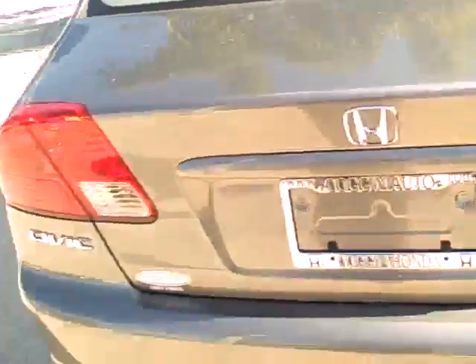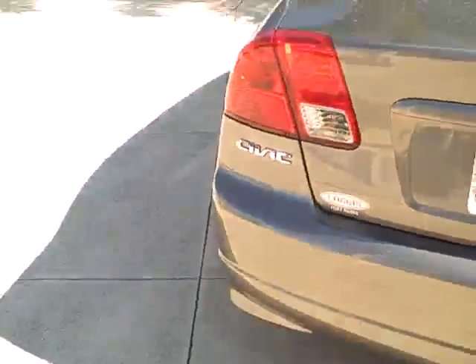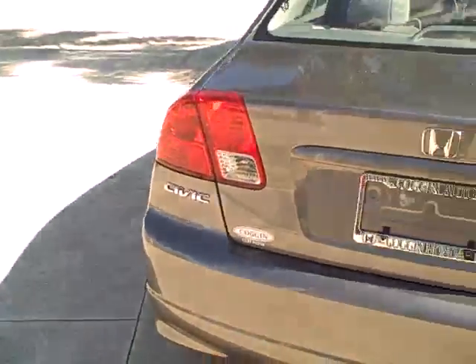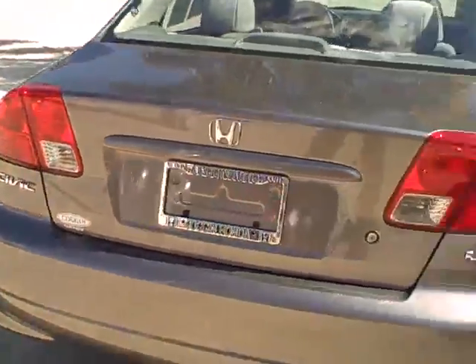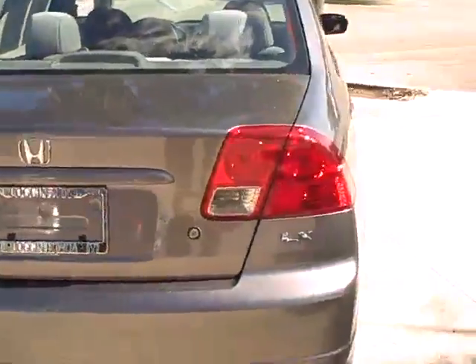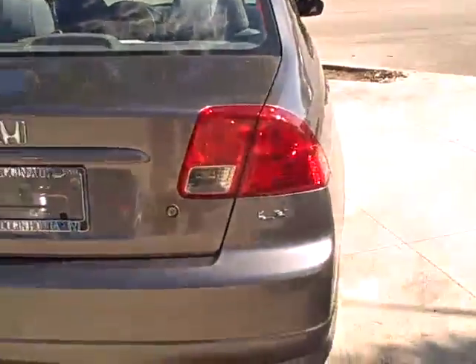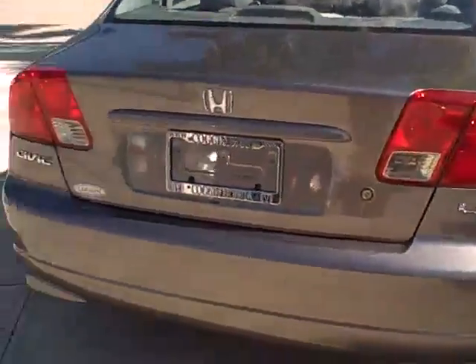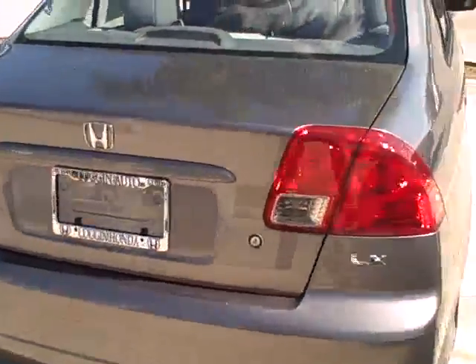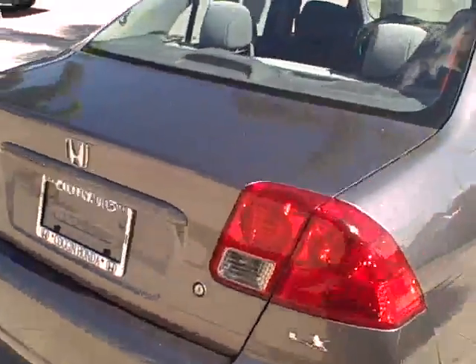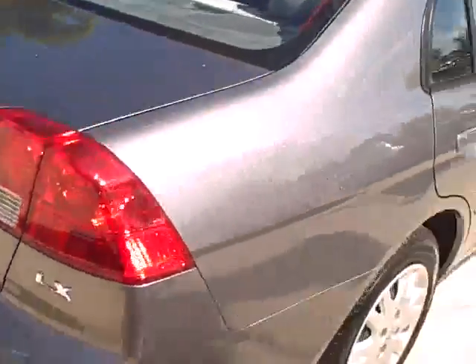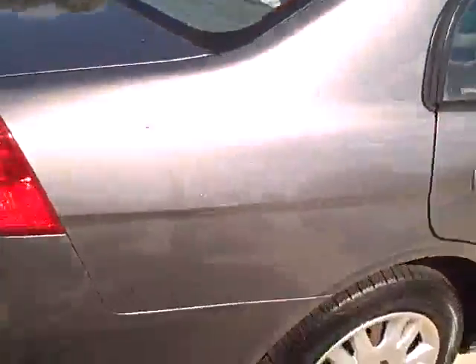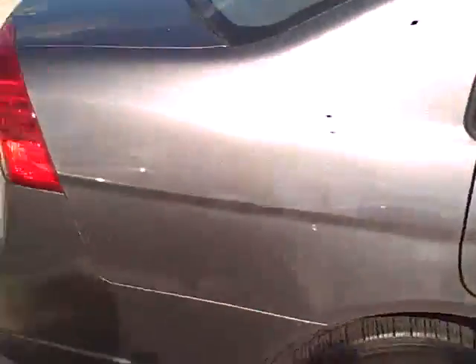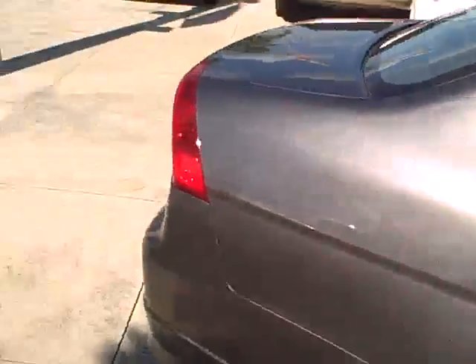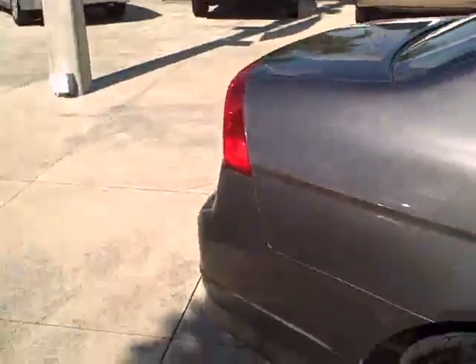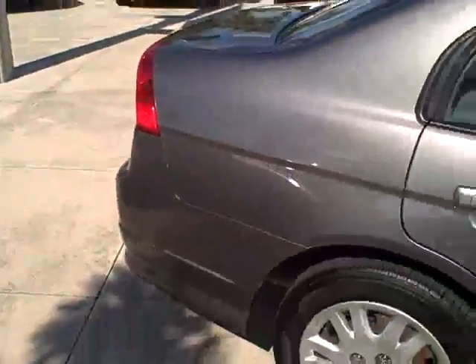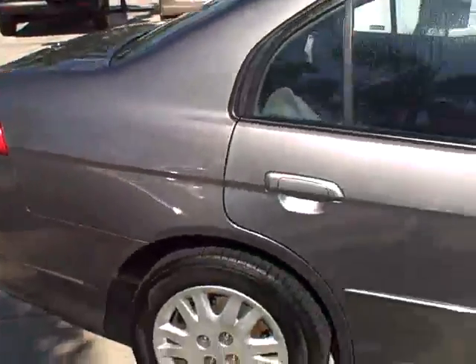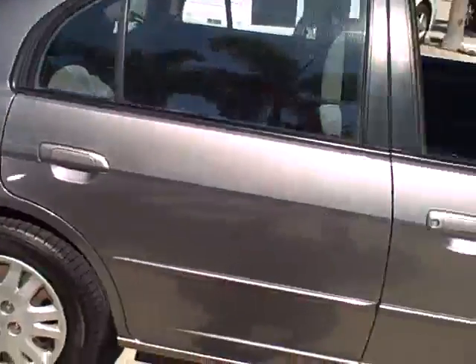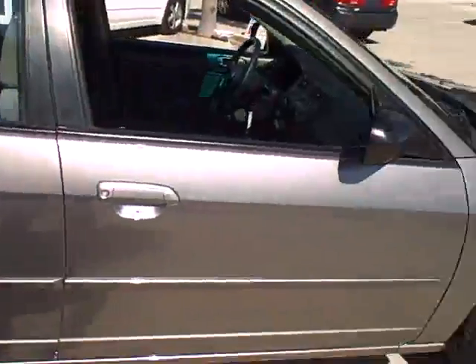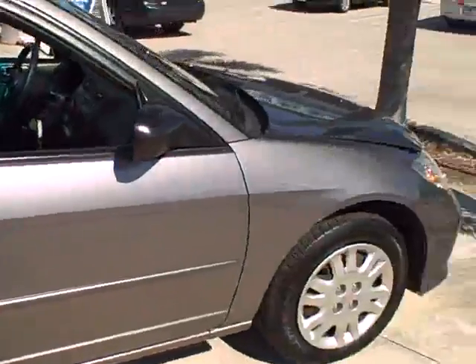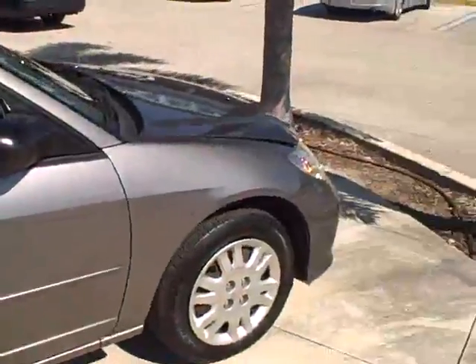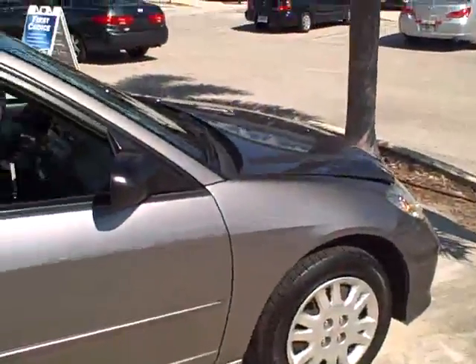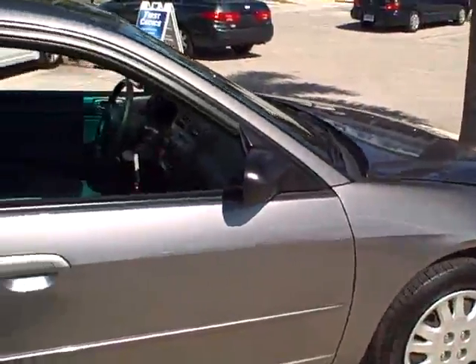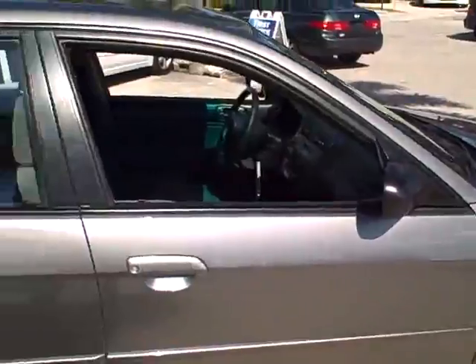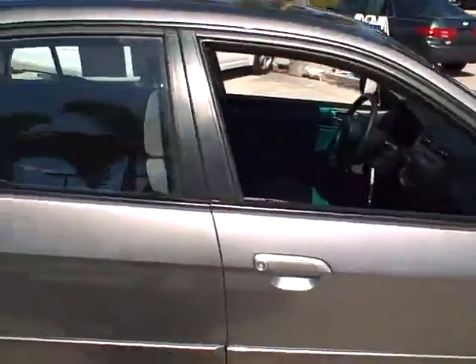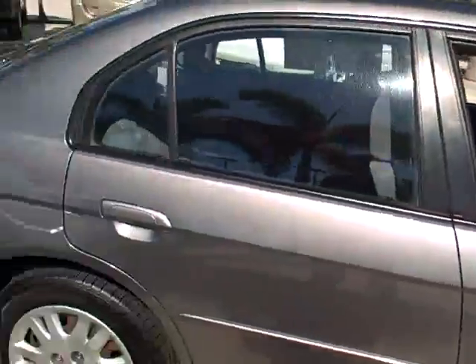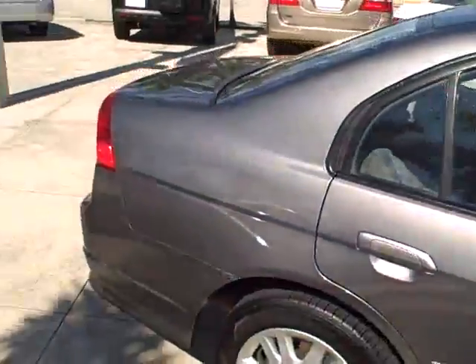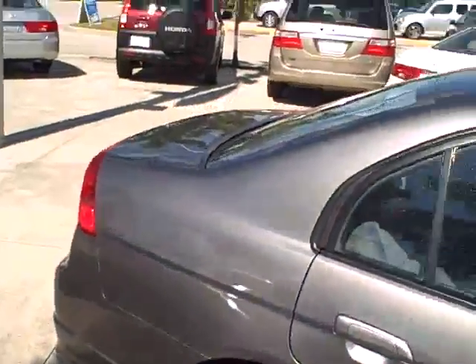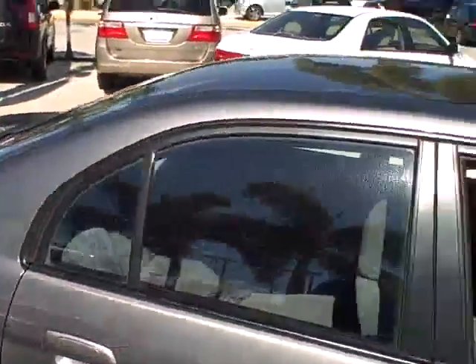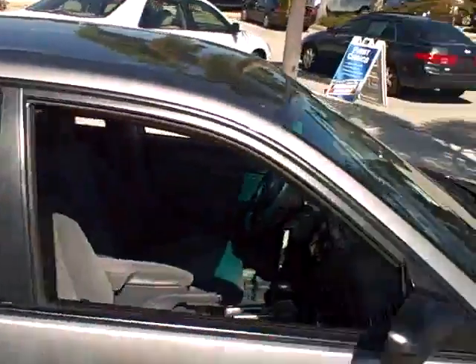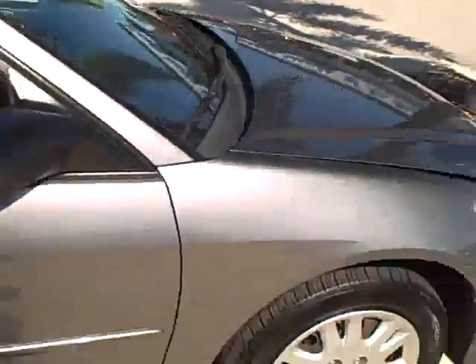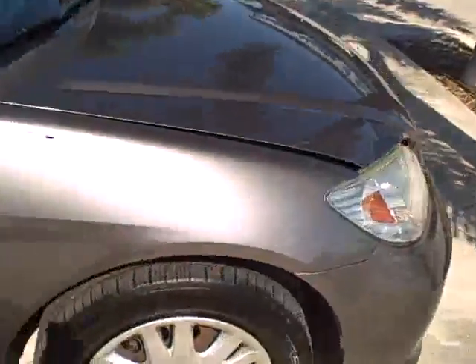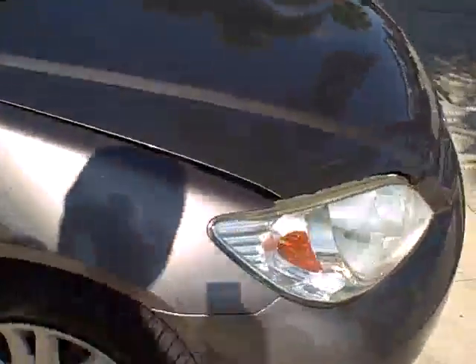This is the LX model. It's a grey silver — like a dark grey or silverish. You can see the exterior is in really good shape.